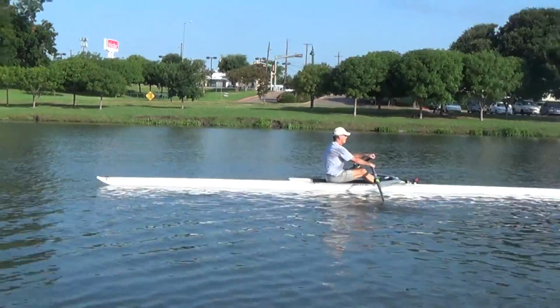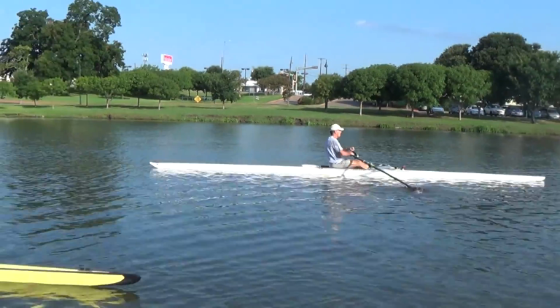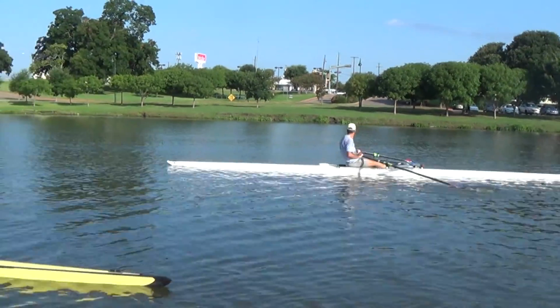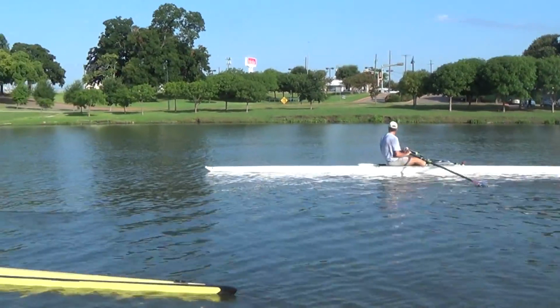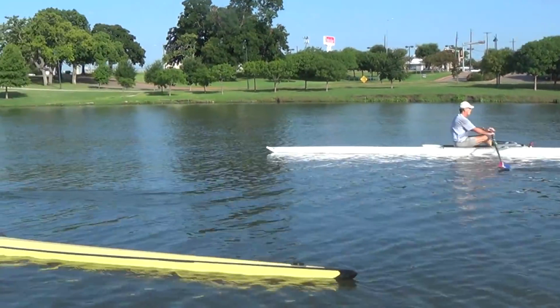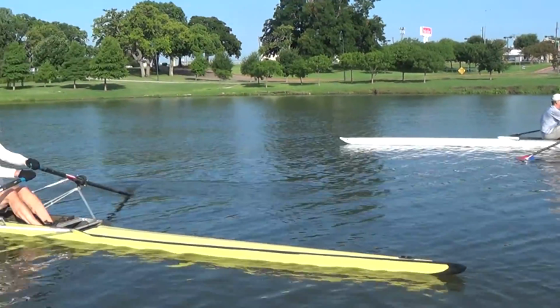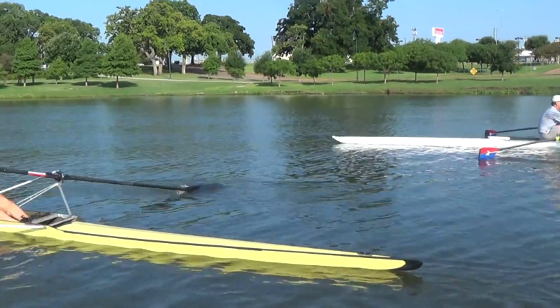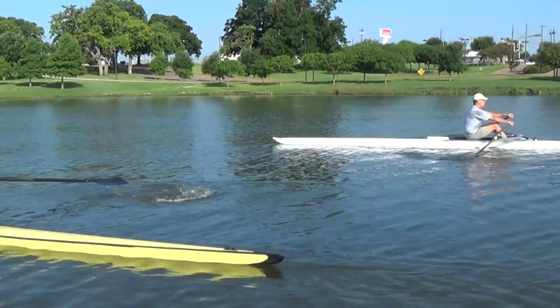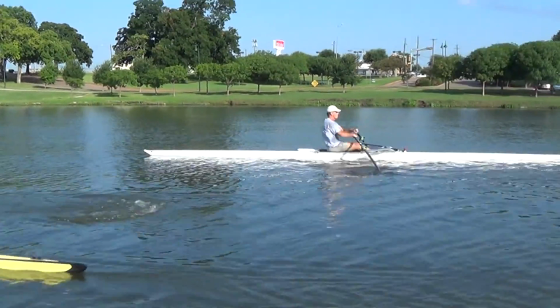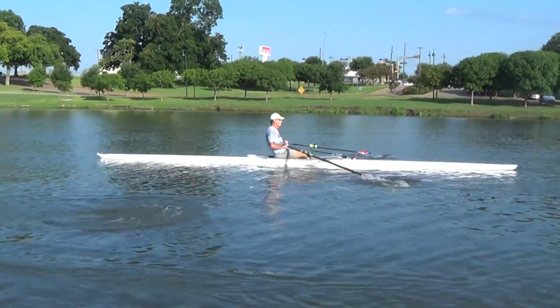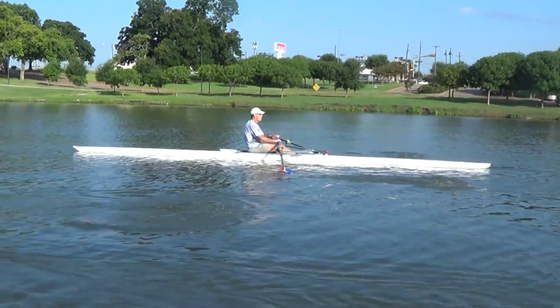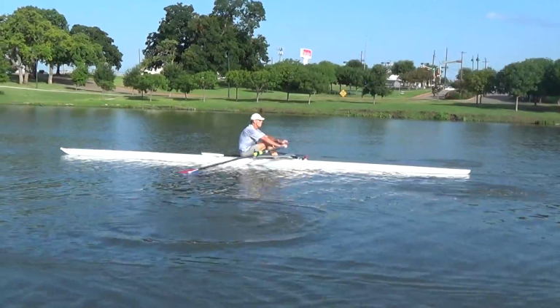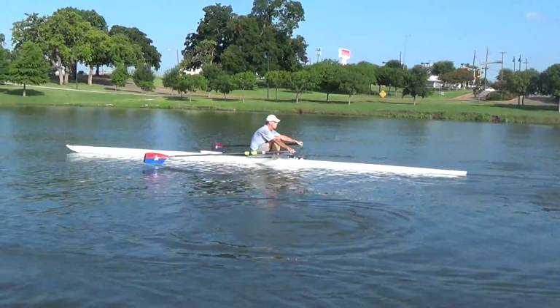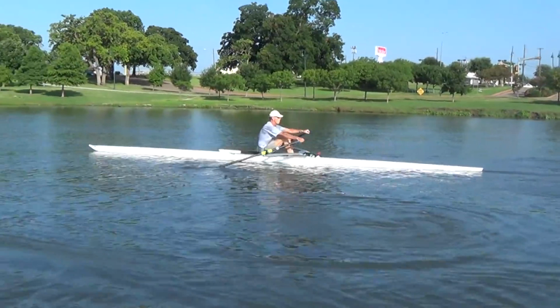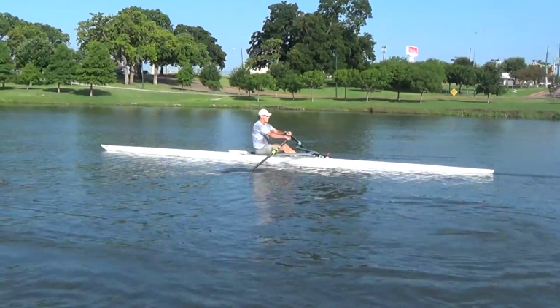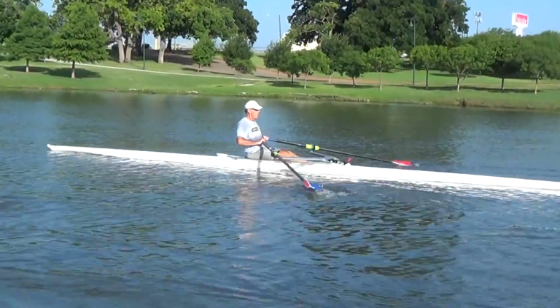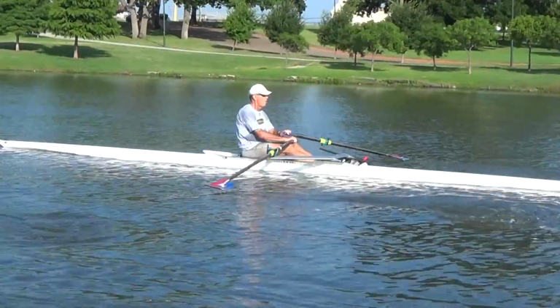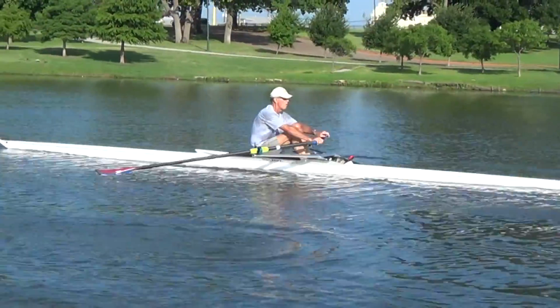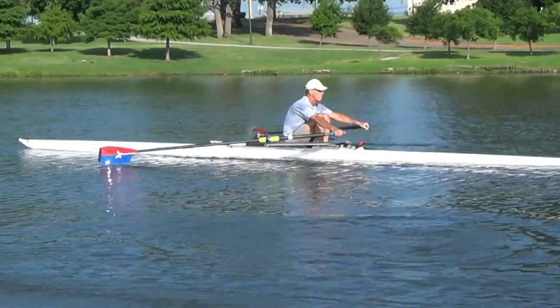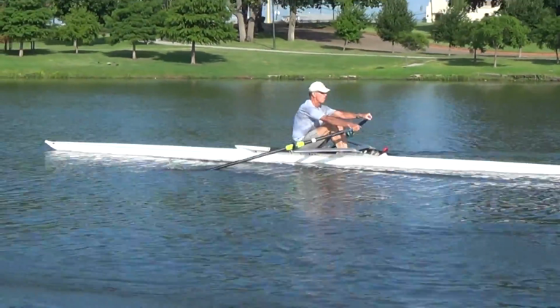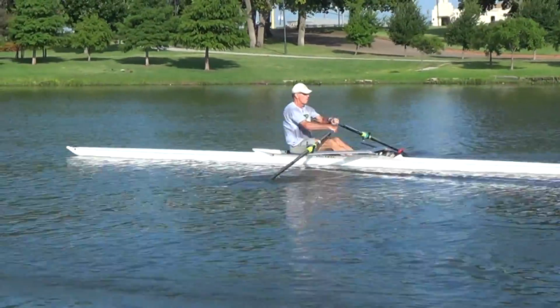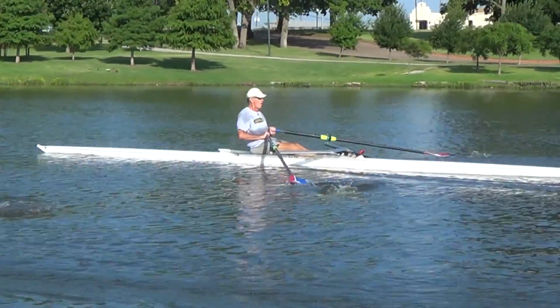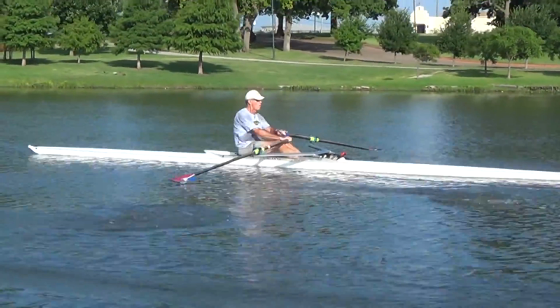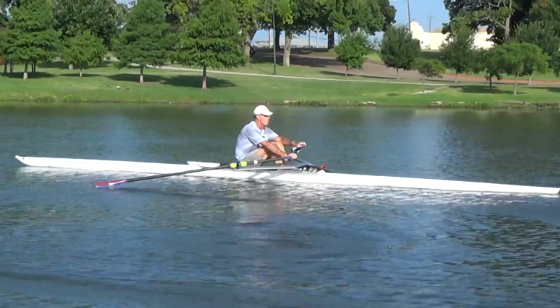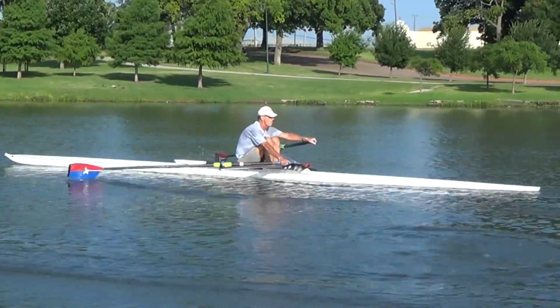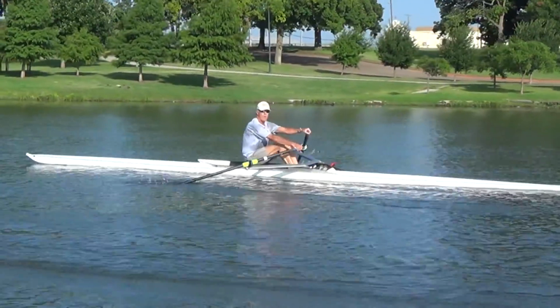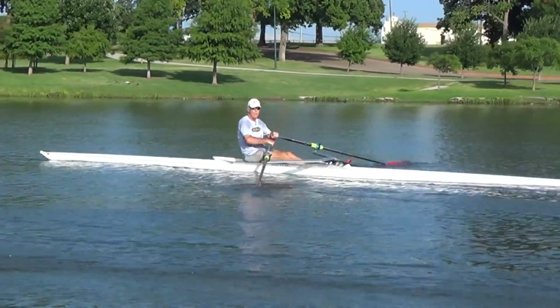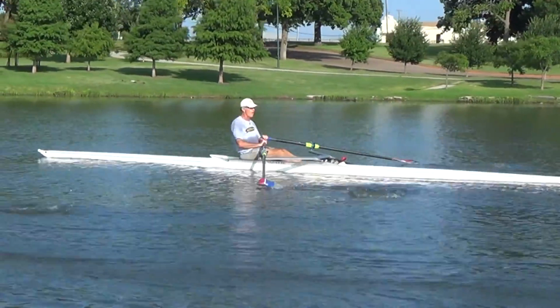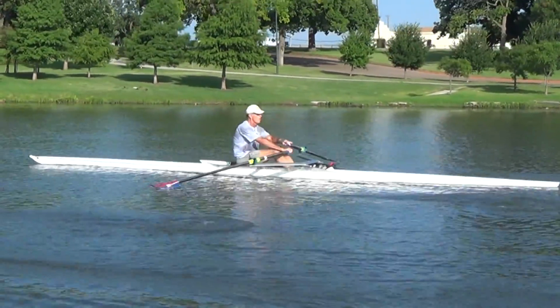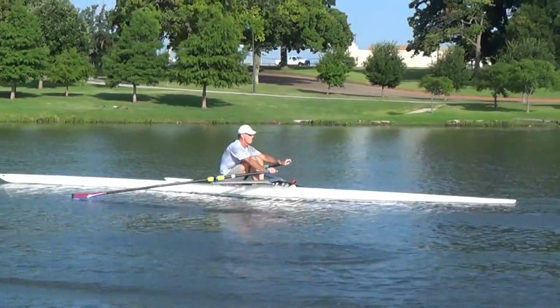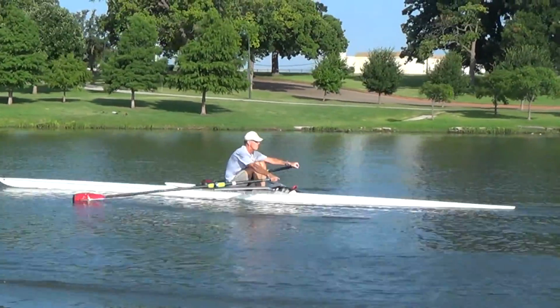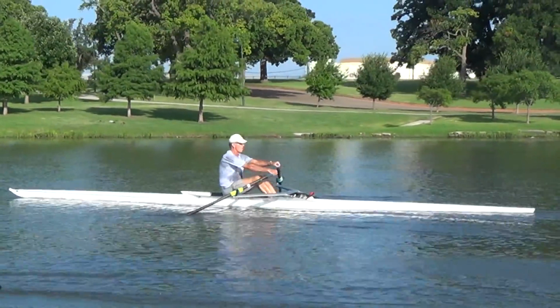Okay, this is John and Jim — we catch John first here. Good stroke, nice rhythm. We can do a little bit more time on the recovery.